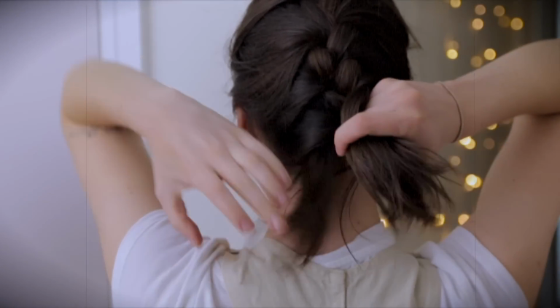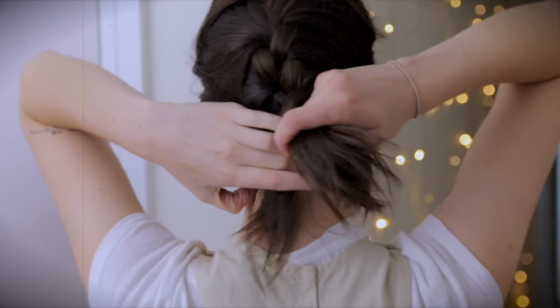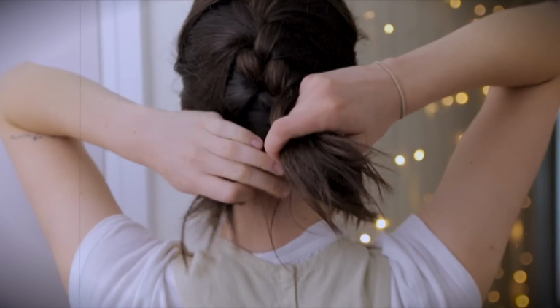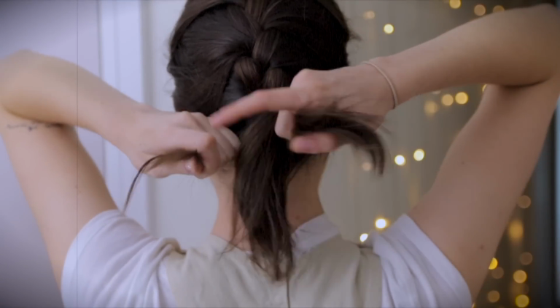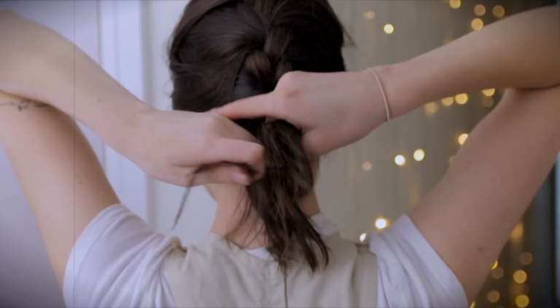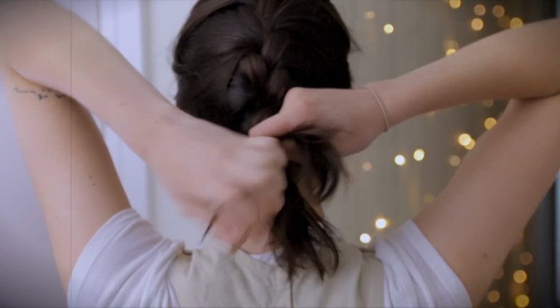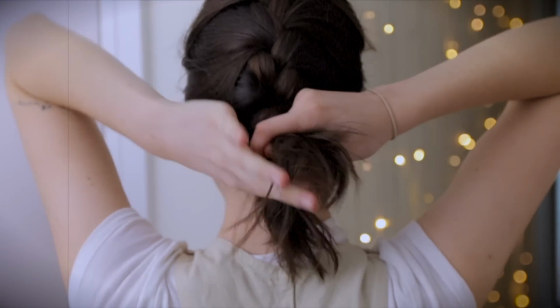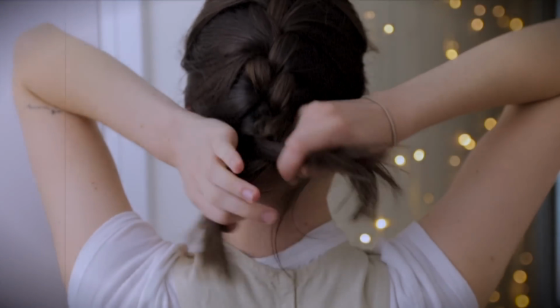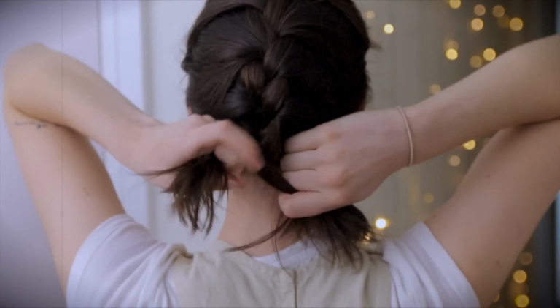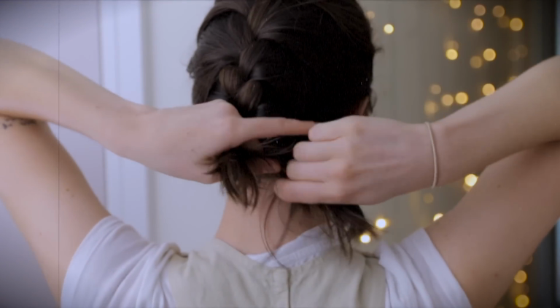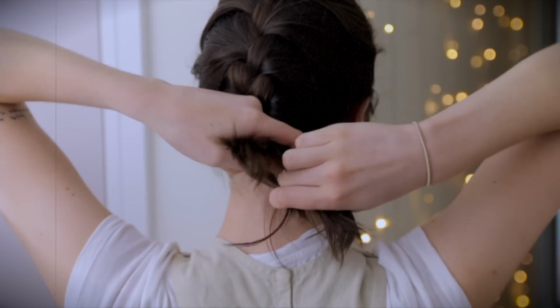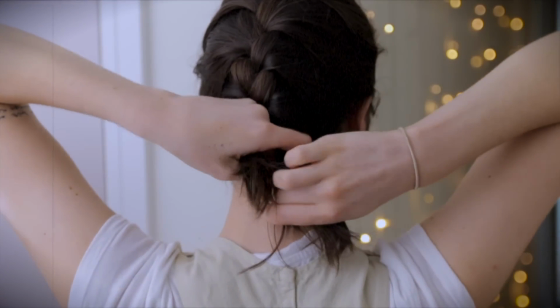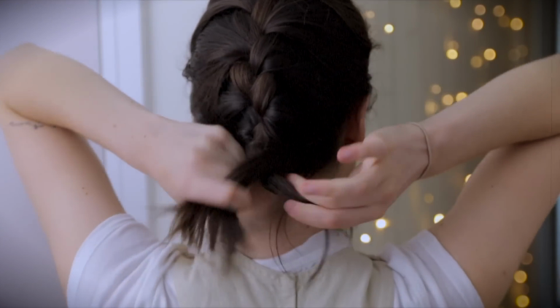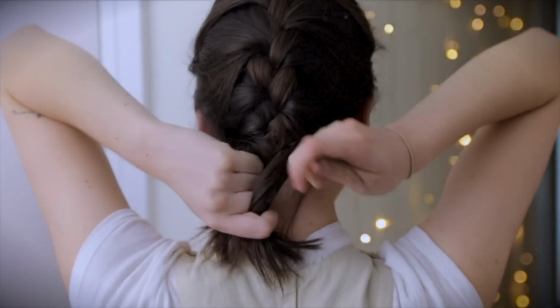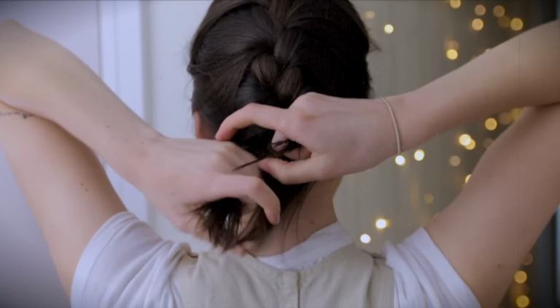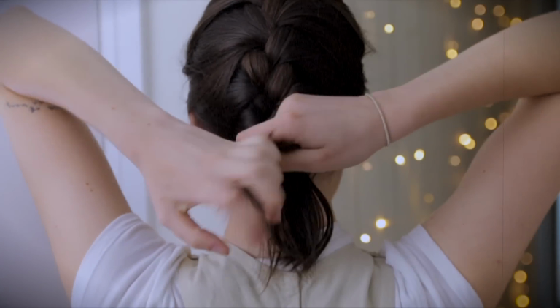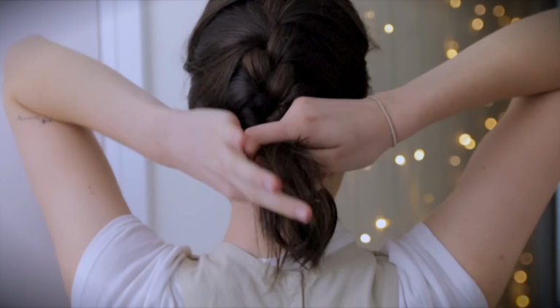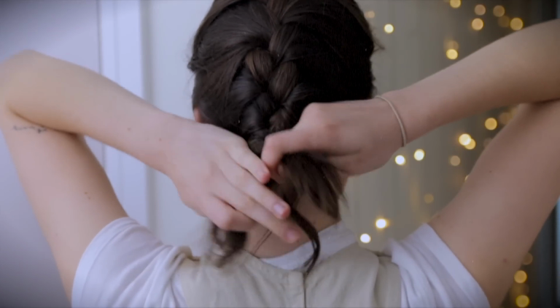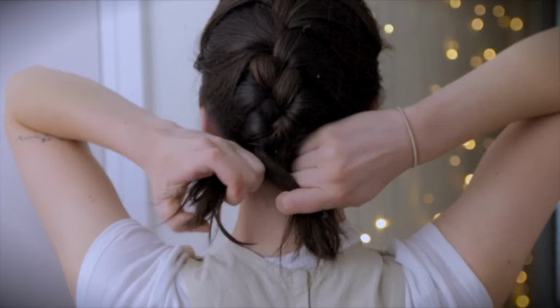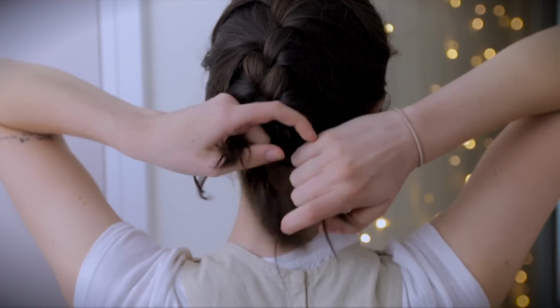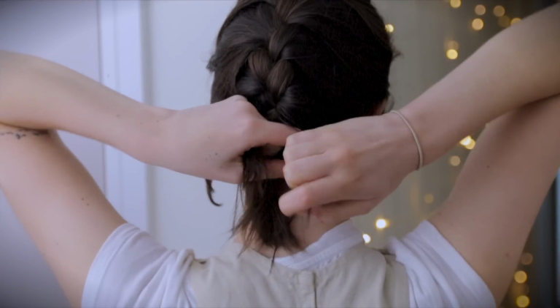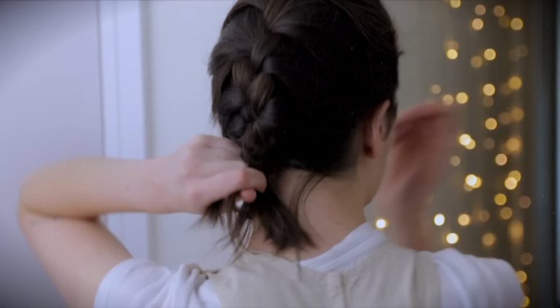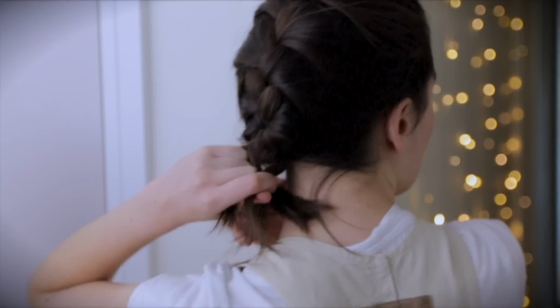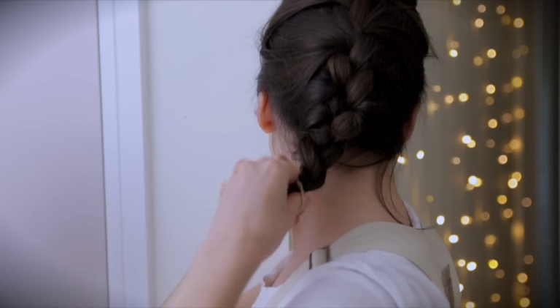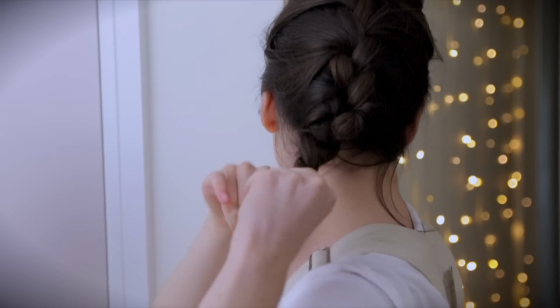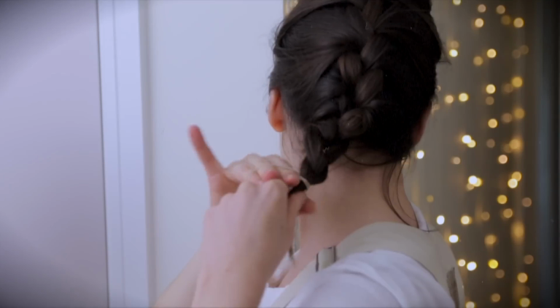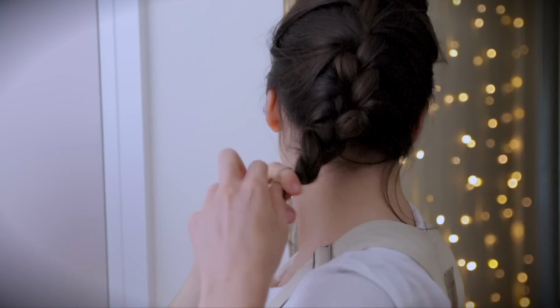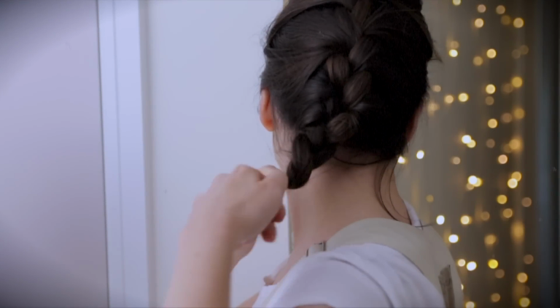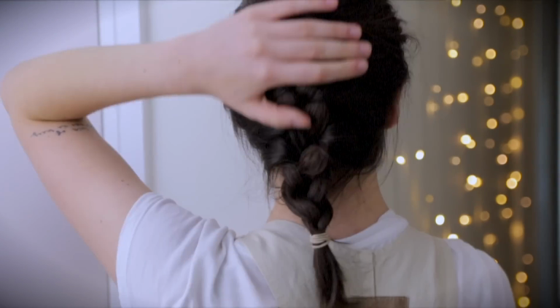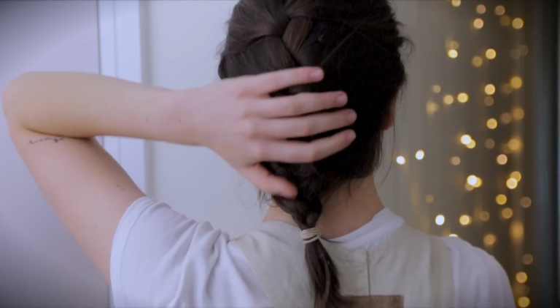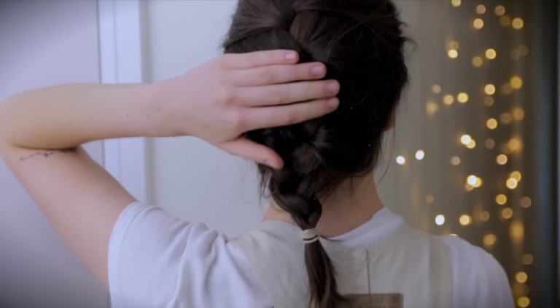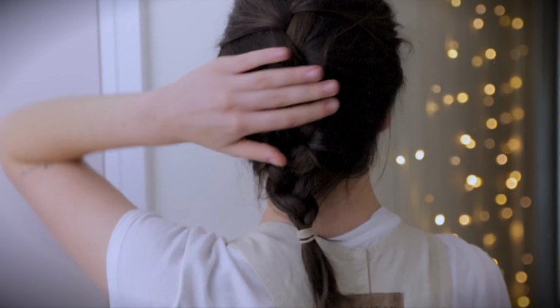Repeat with the section on the right. It is rather difficult, but I'm sure you'll get the hang of it eventually. Now keep going right until you reach the absolute ends of your hair, and then once all pieces of your hair from your scalp are plaited up, secure your braid.